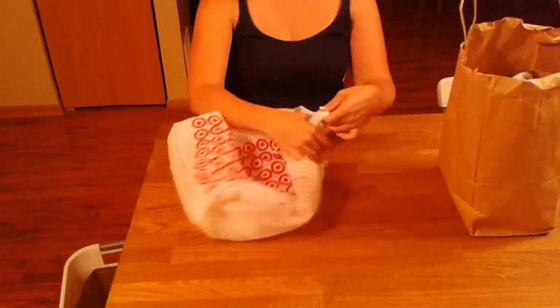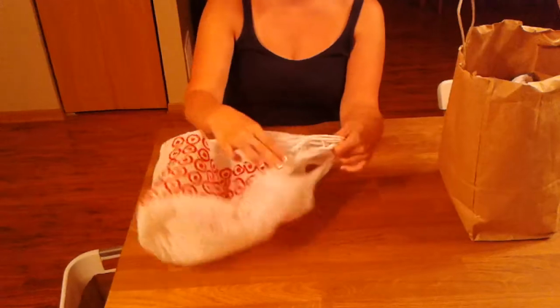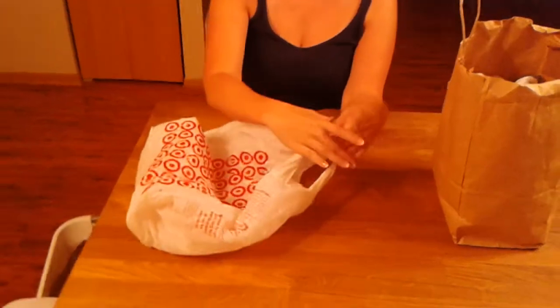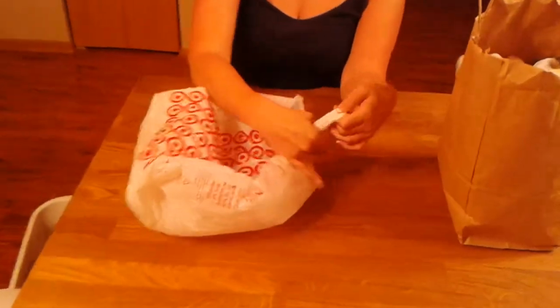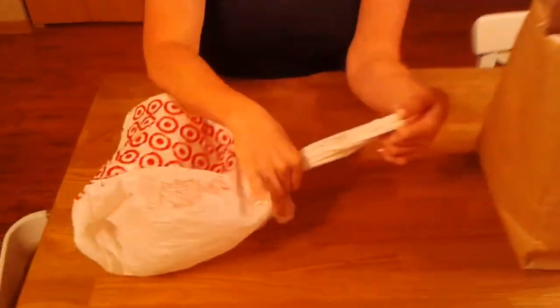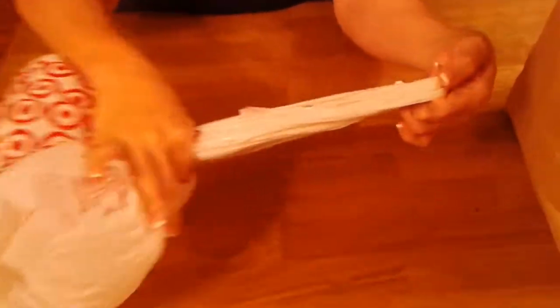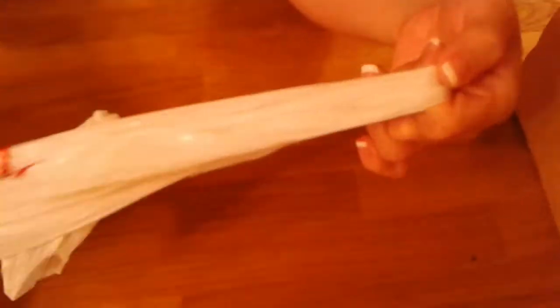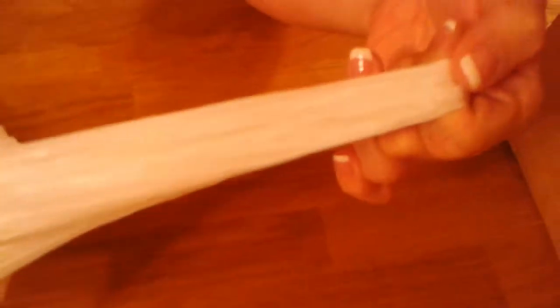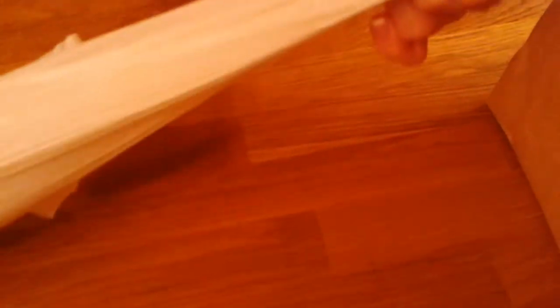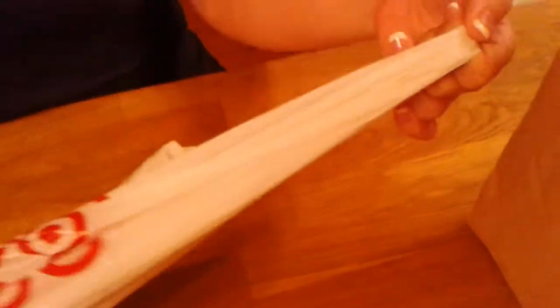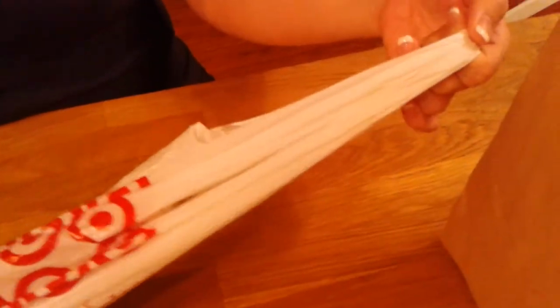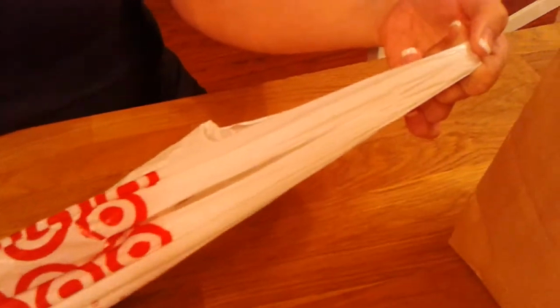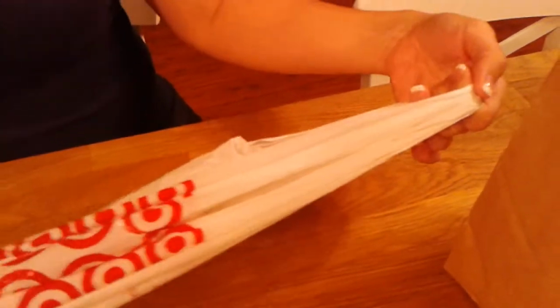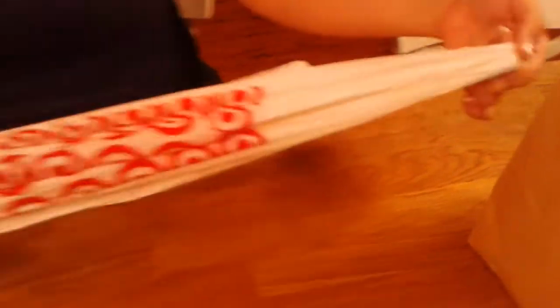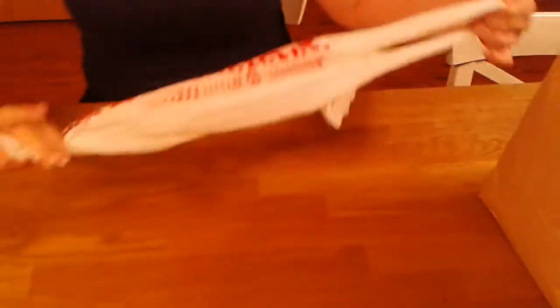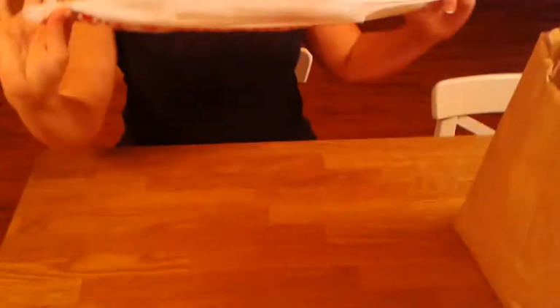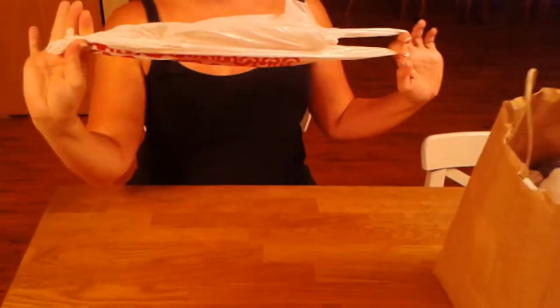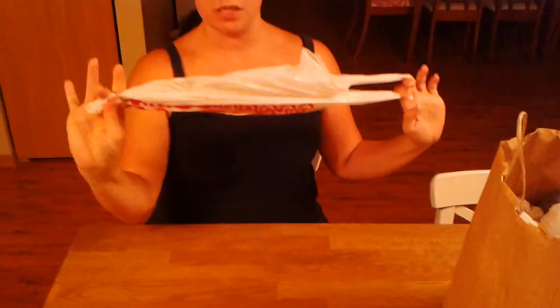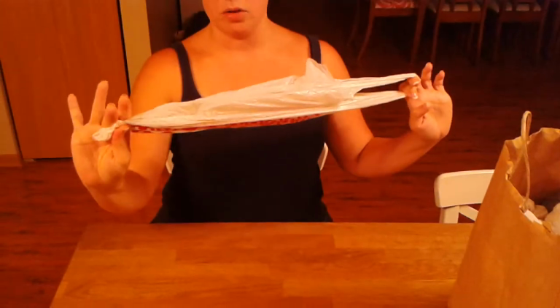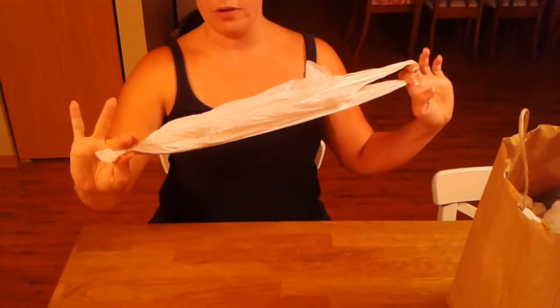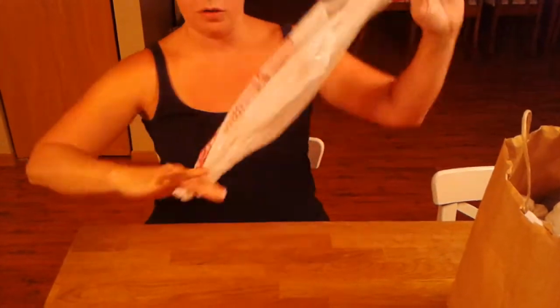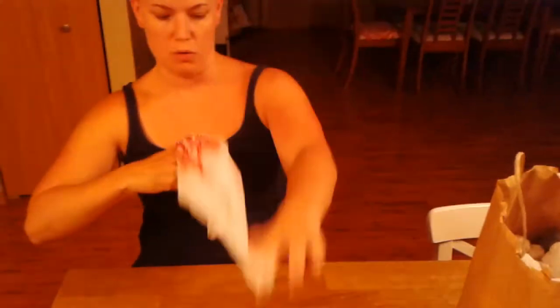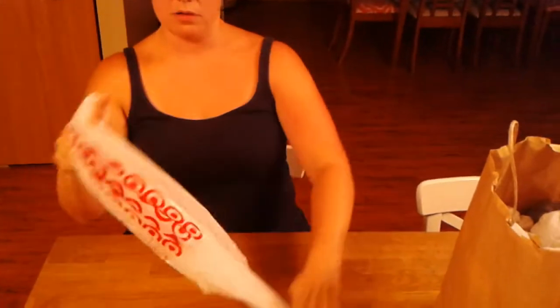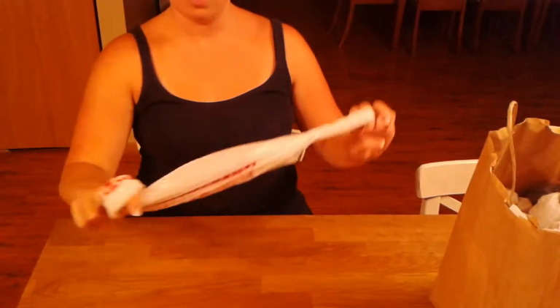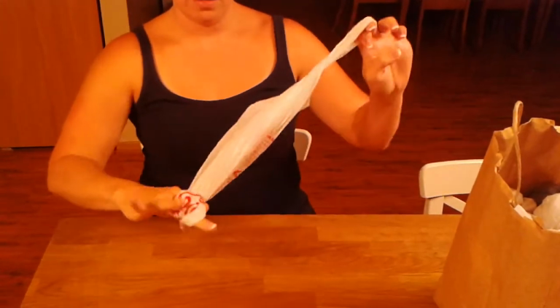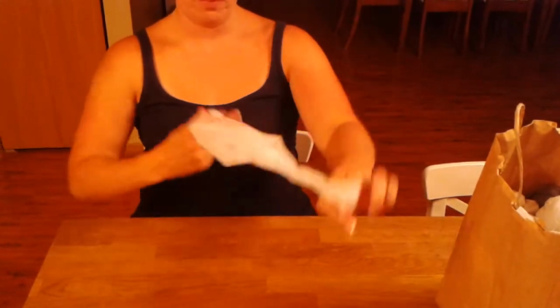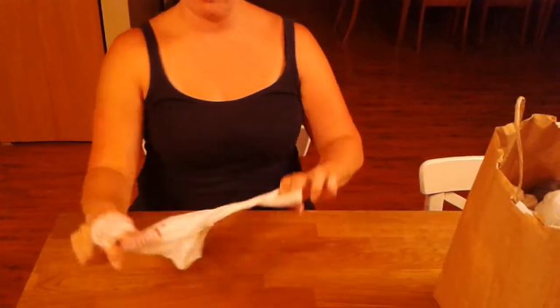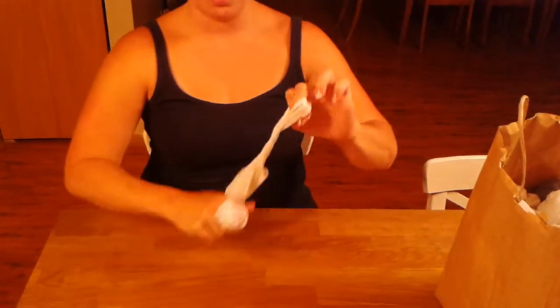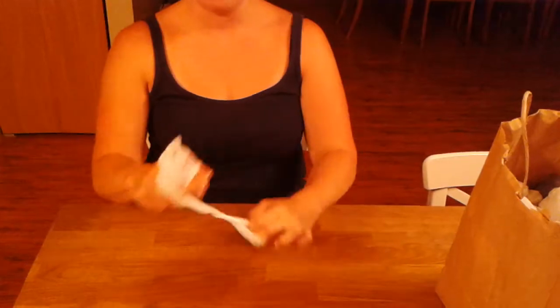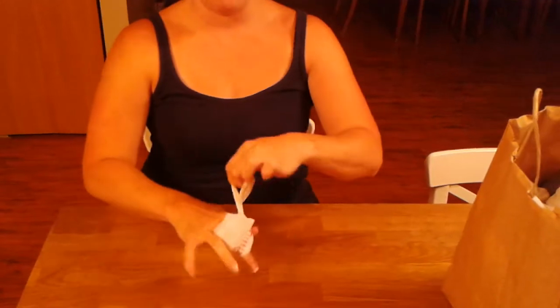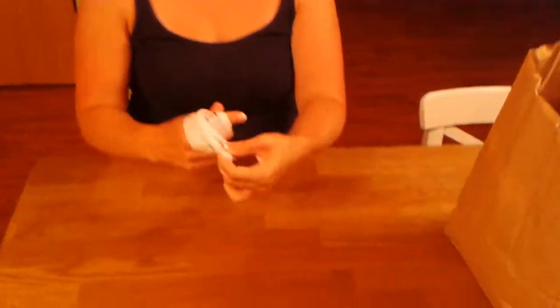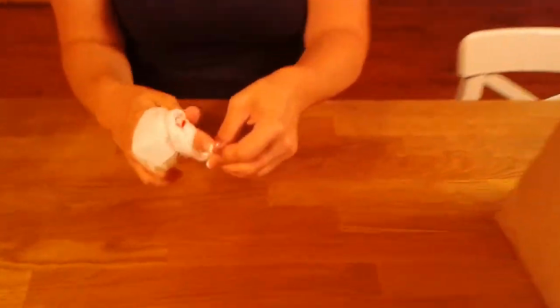You're going to hold the handles and squeeze your other hand to the very bottom of the bag, to the point where it barely touches the end of your fingers. Then you're going to roll it around, kind of bending your fingertips along the way to keep it nice and compacted.